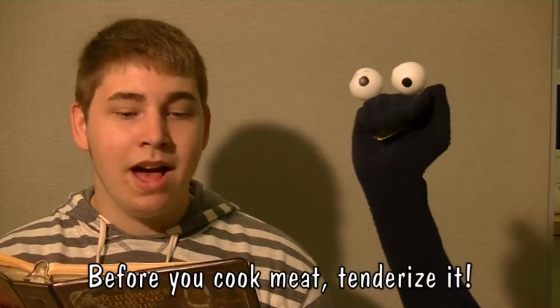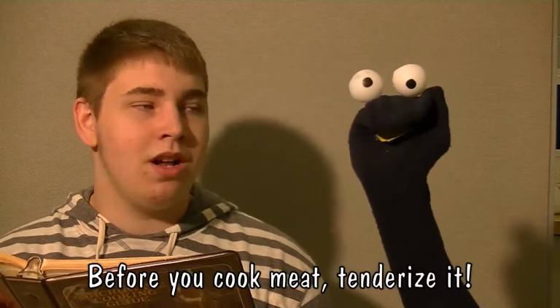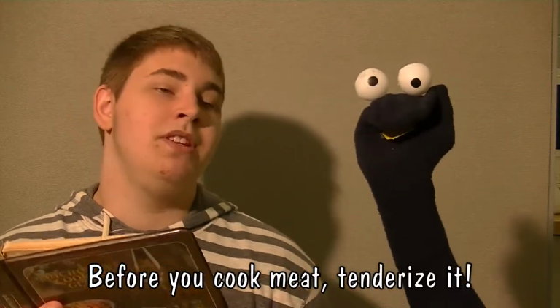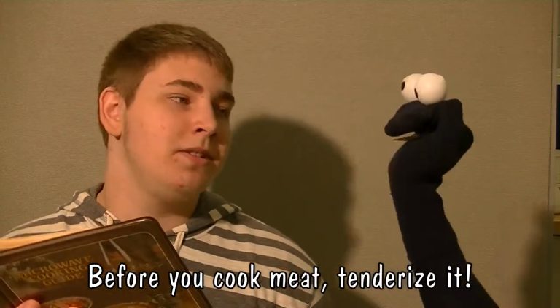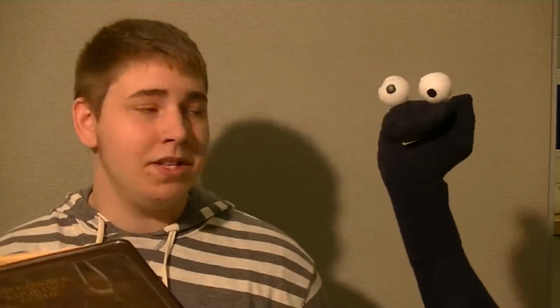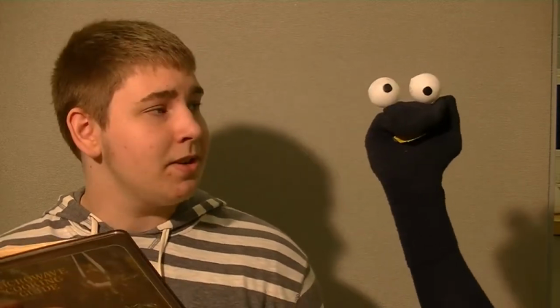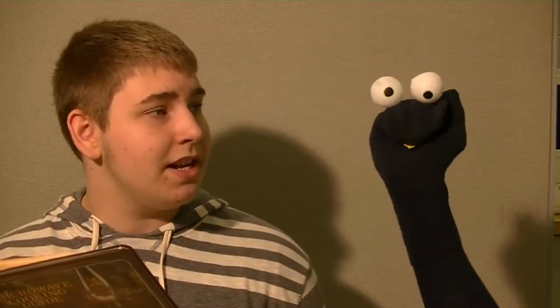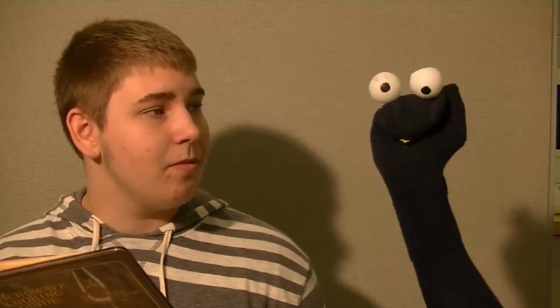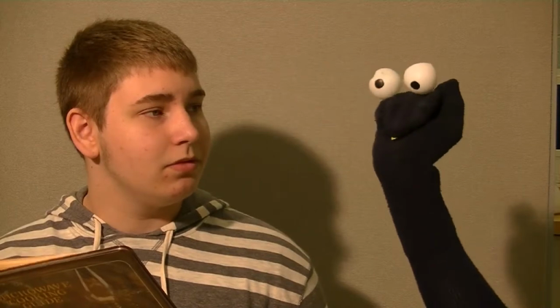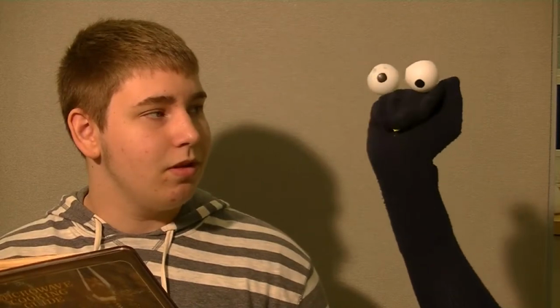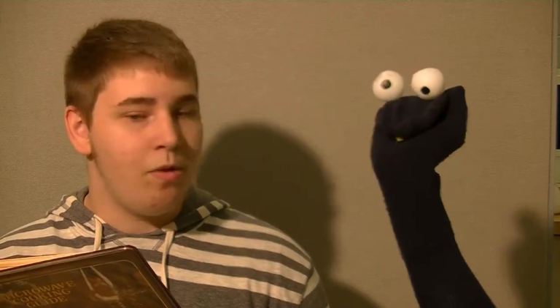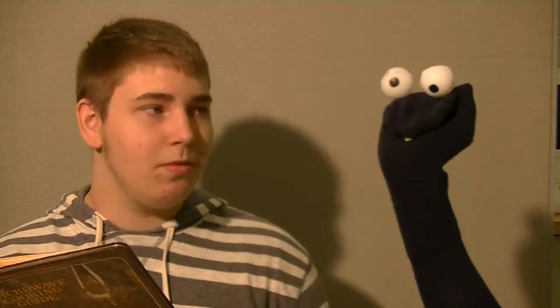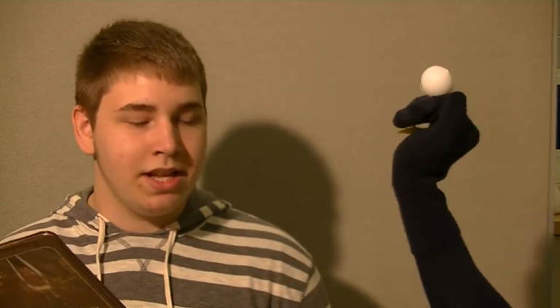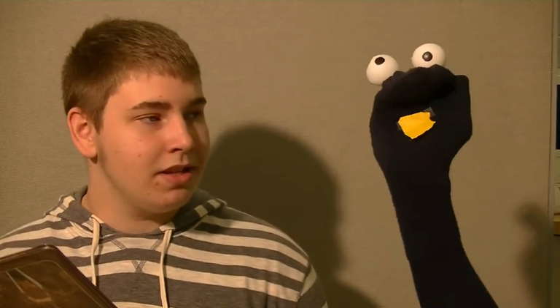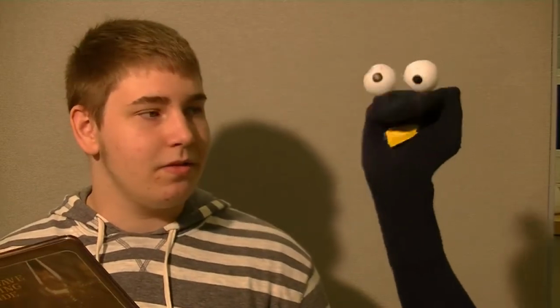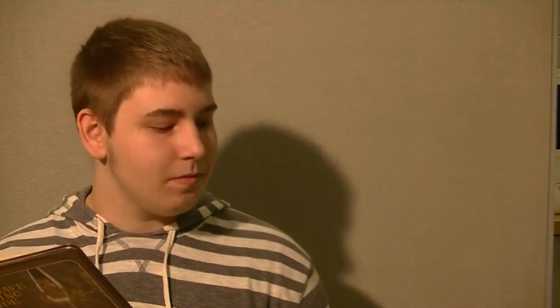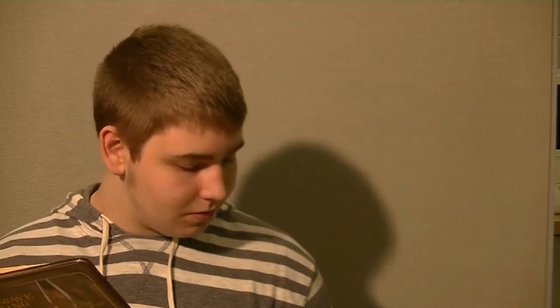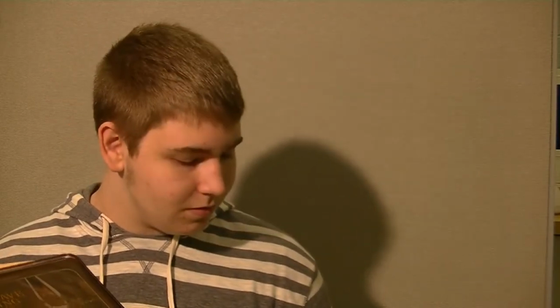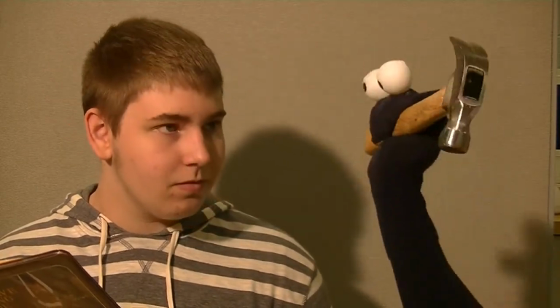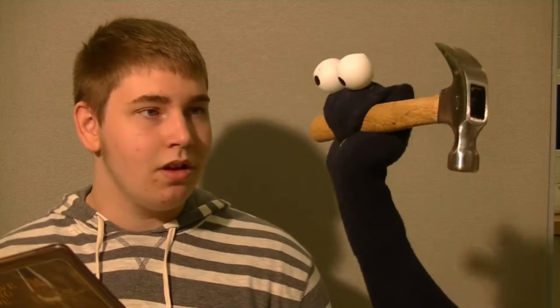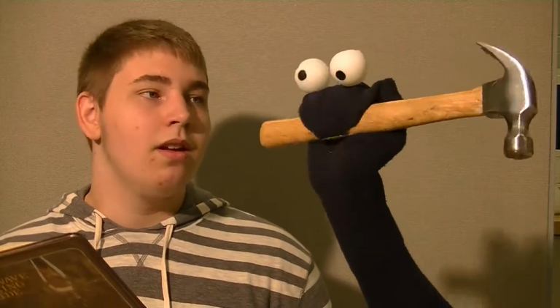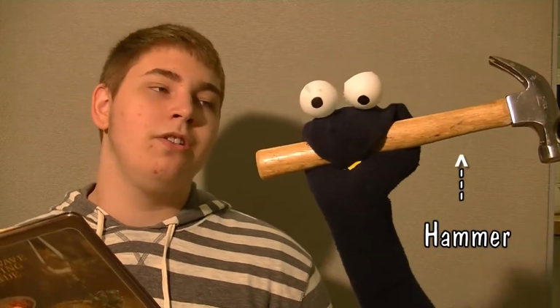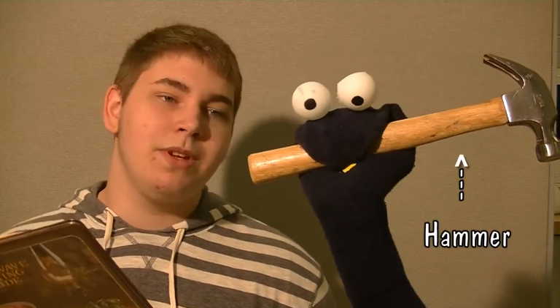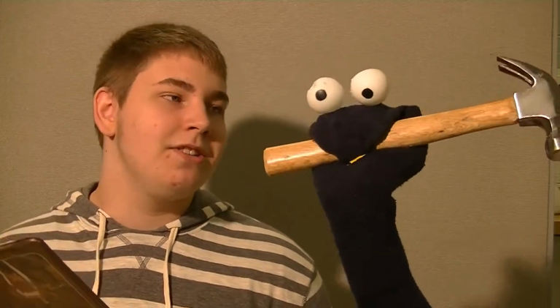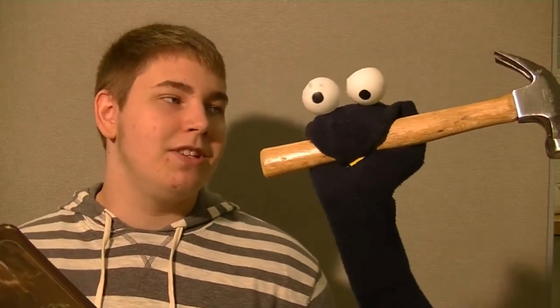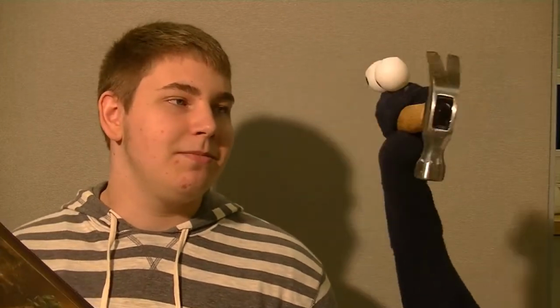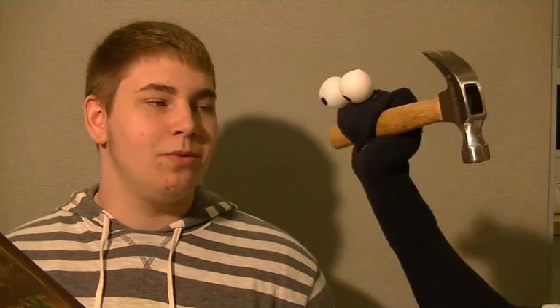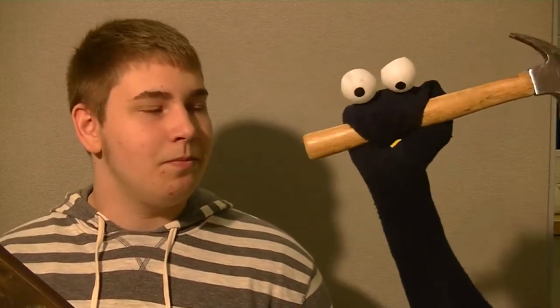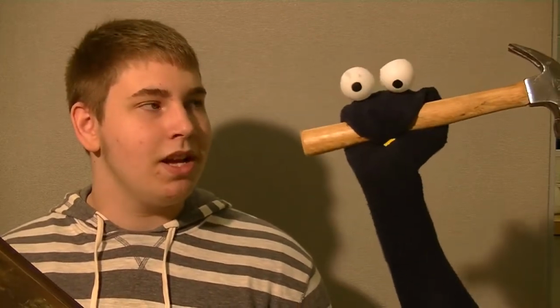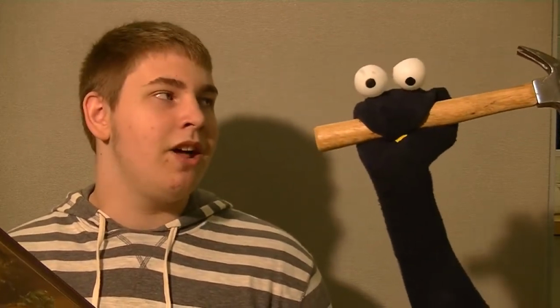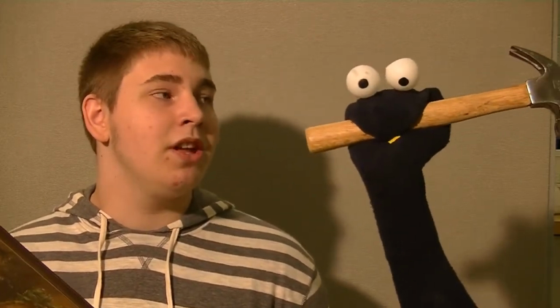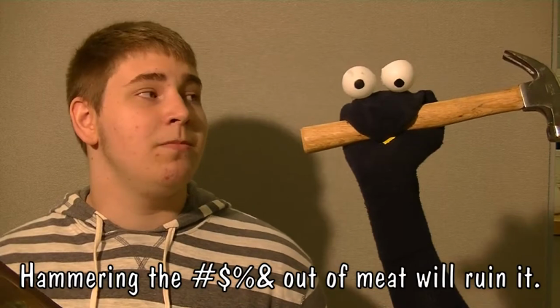Yeah, but see the problem is we don't have anything to tenderize it. Well, I do. Oh, what's that? Well, let me show you. I have this hammer. Oh, you know, we can't use a hammer to tenderize meat. Why not? Because it'll actually like ruin the meat.